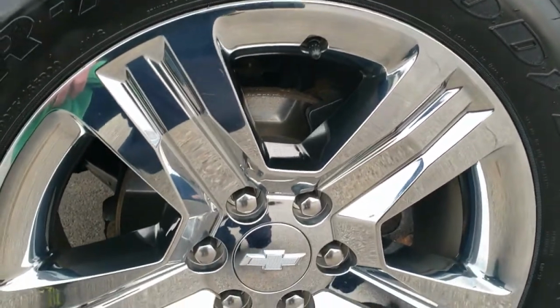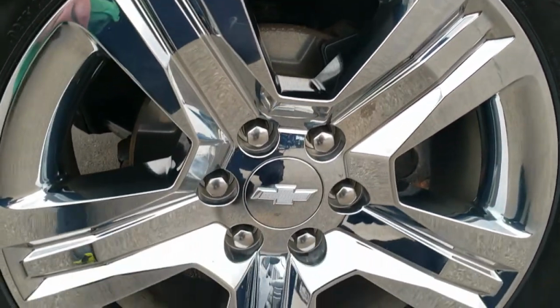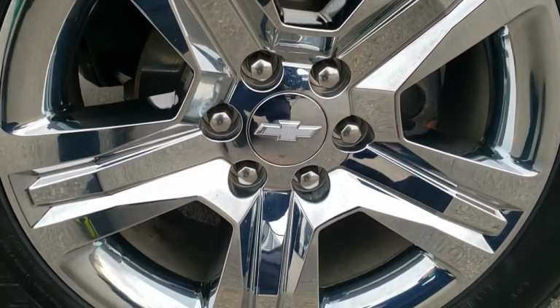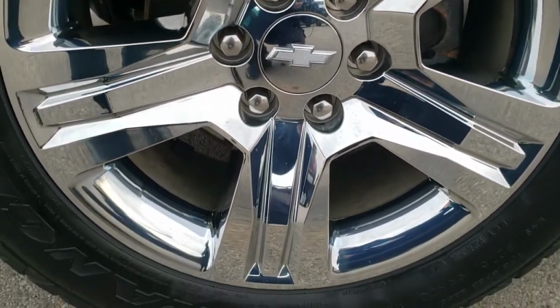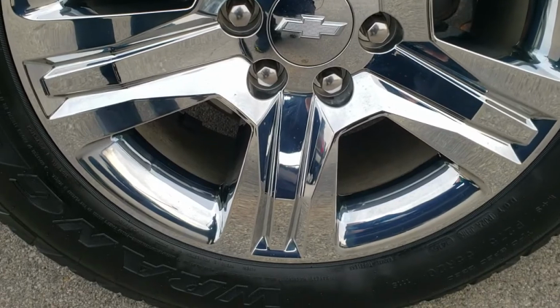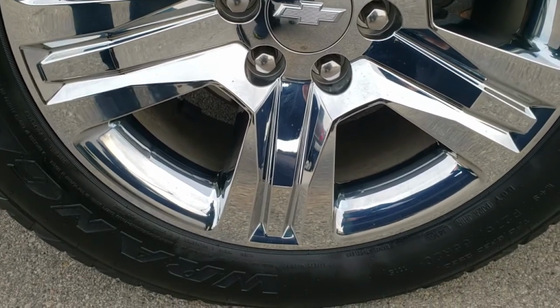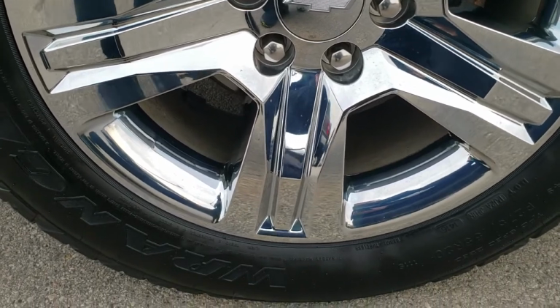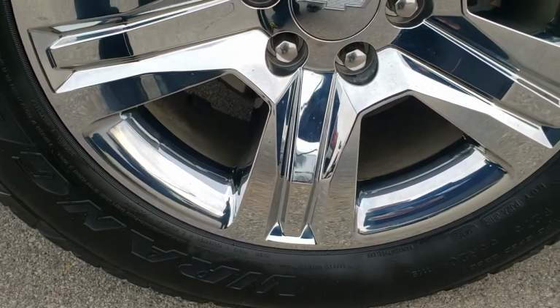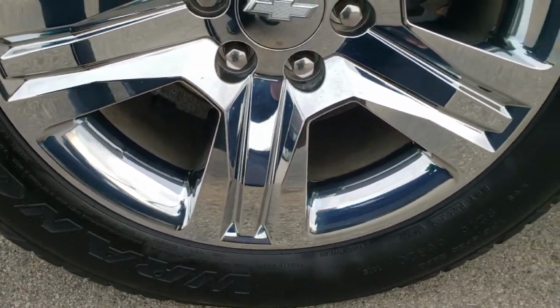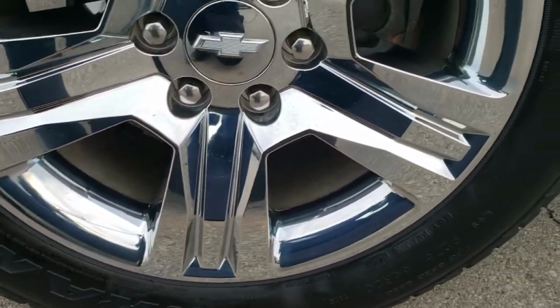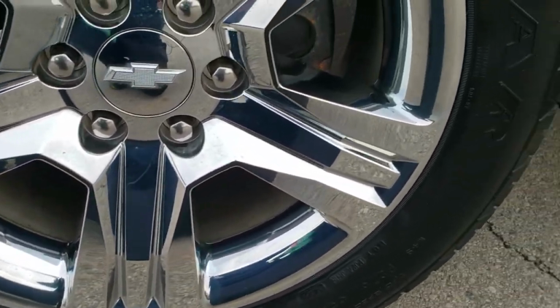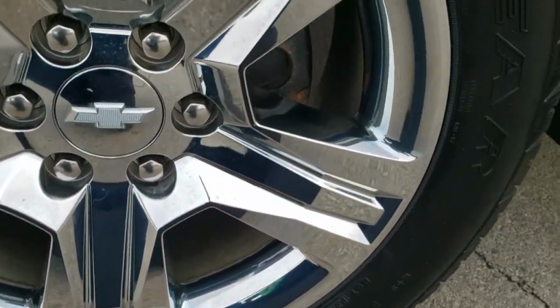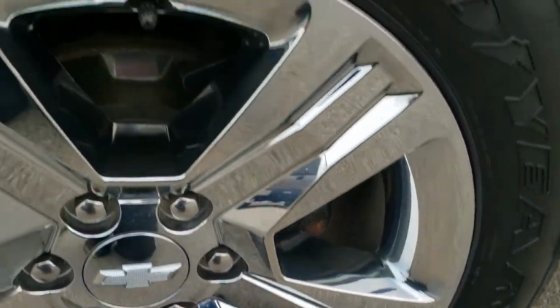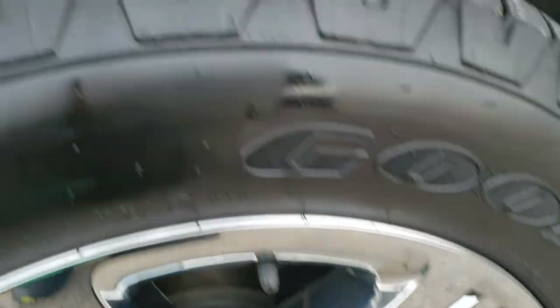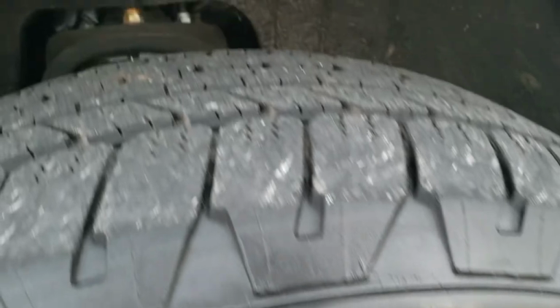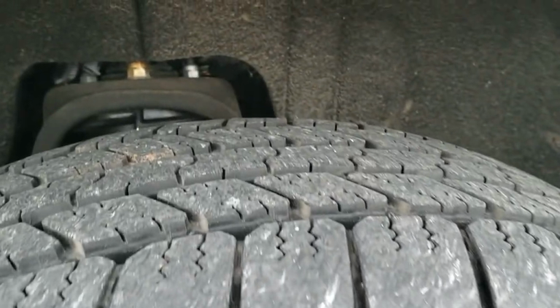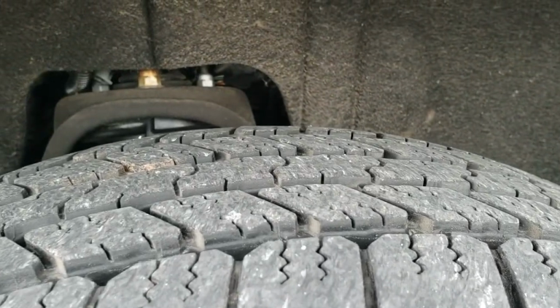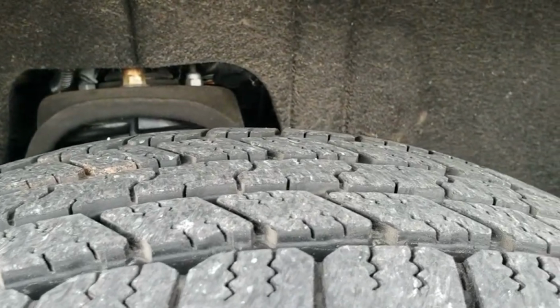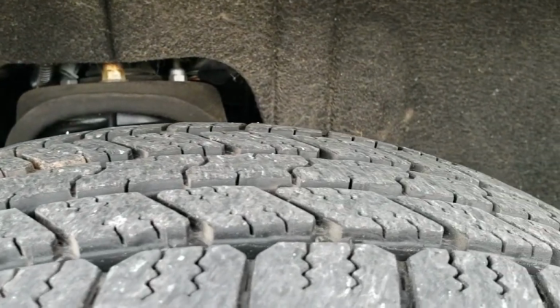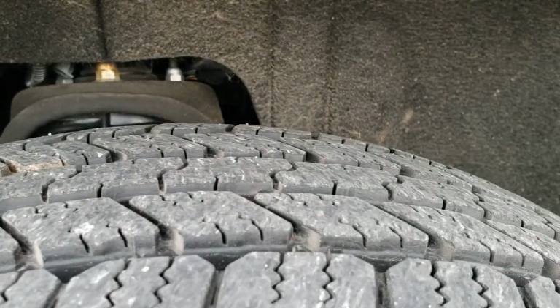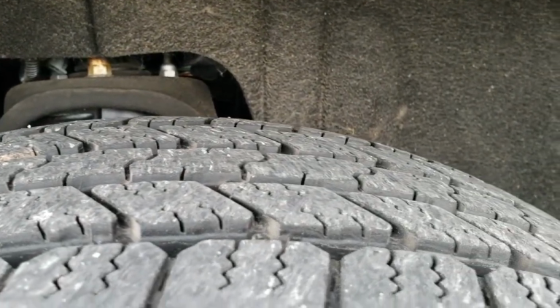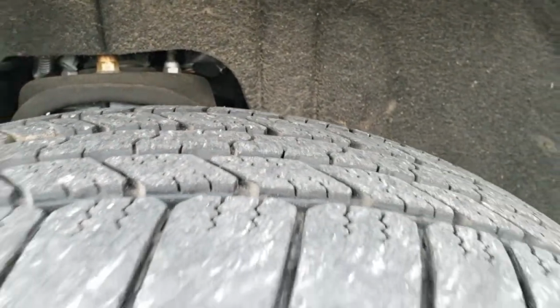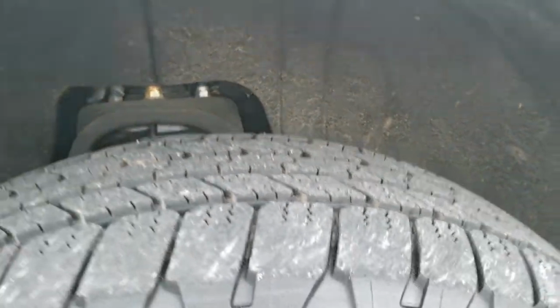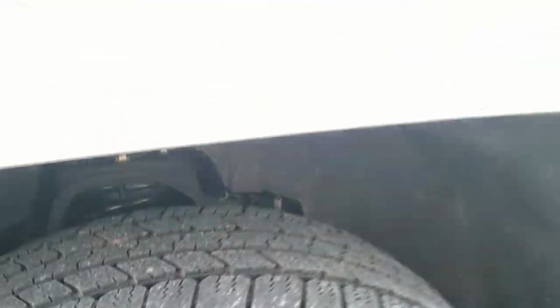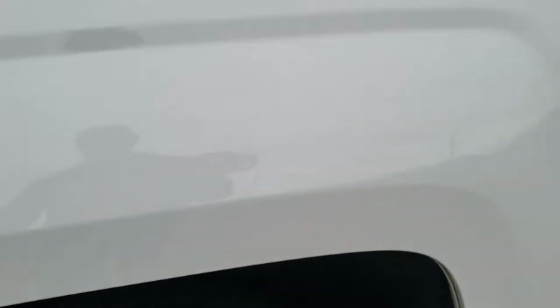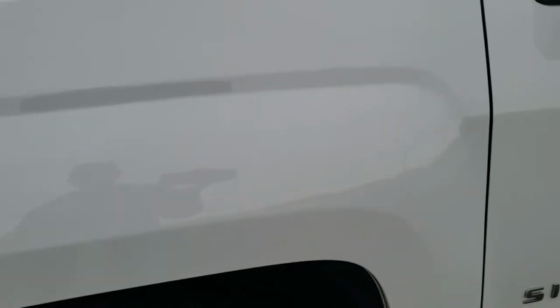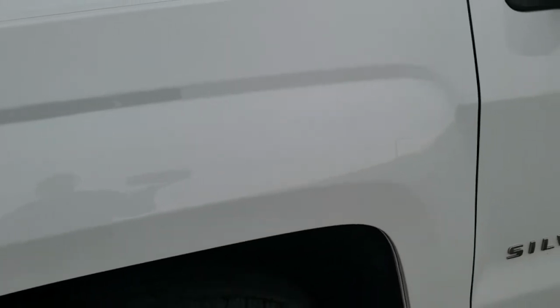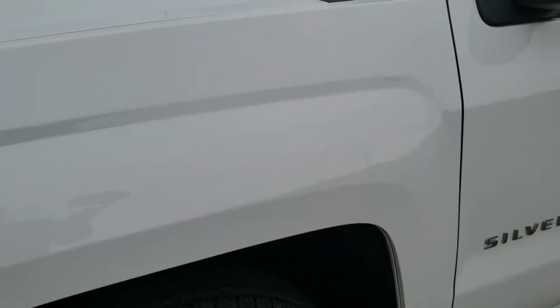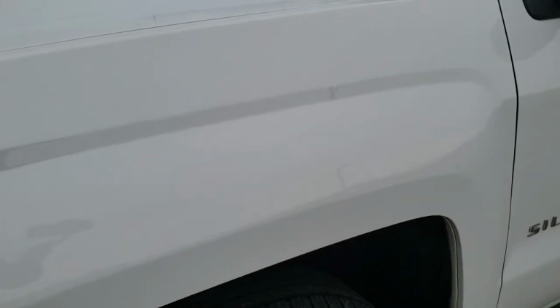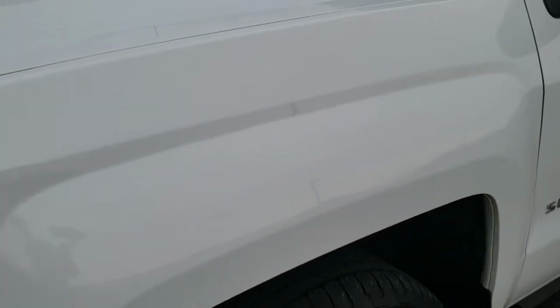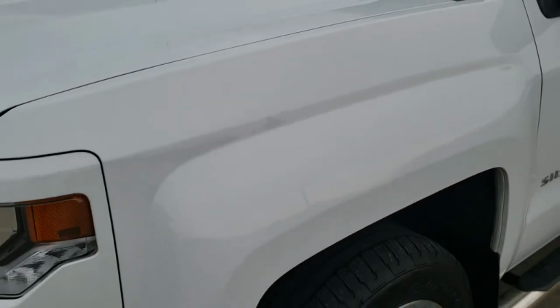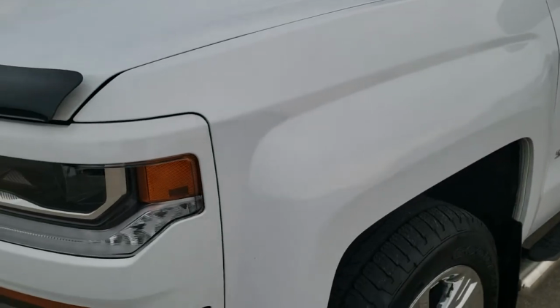Comes with the 20 inch factory alloy rims with the chrome covers, and Goodyear Wrangler SRA 275/55 R20 tires. These tires have right around half the tread left and are in really nice shape. I didn't see any scuffs or scrapes on that rim.